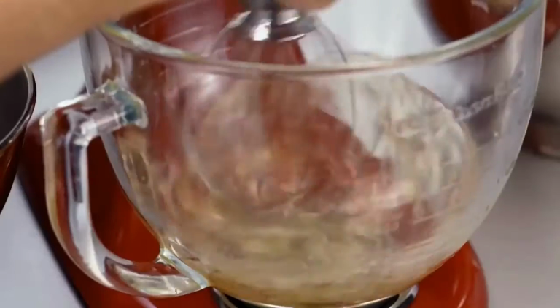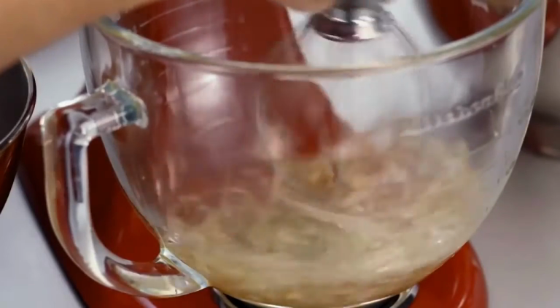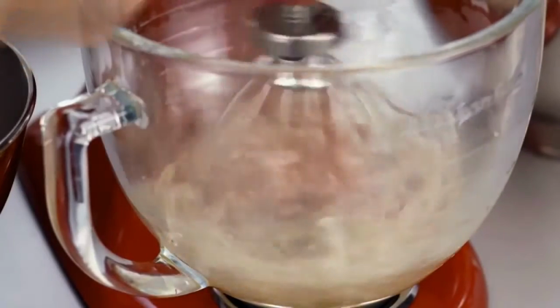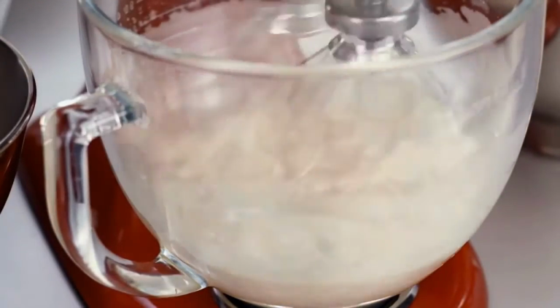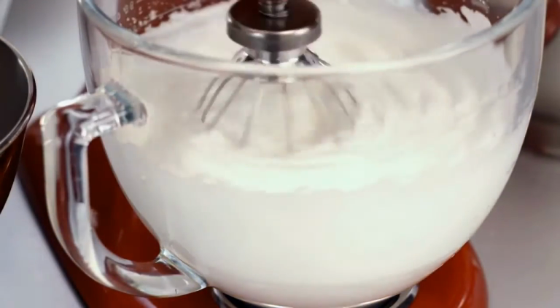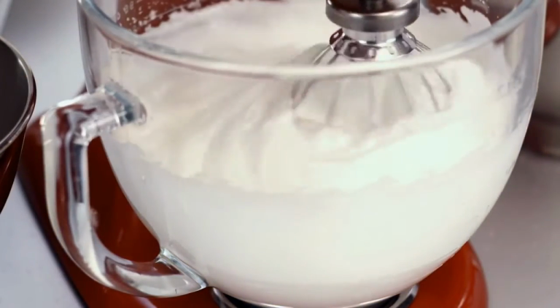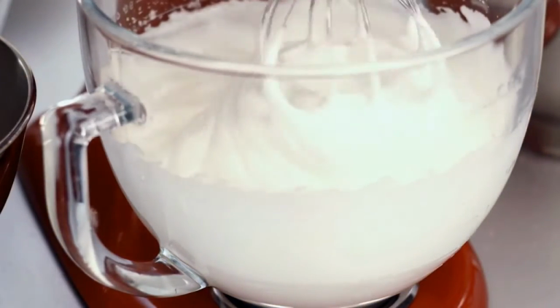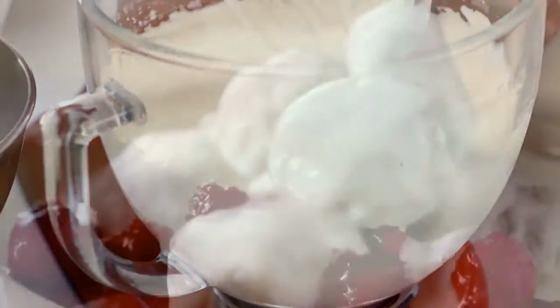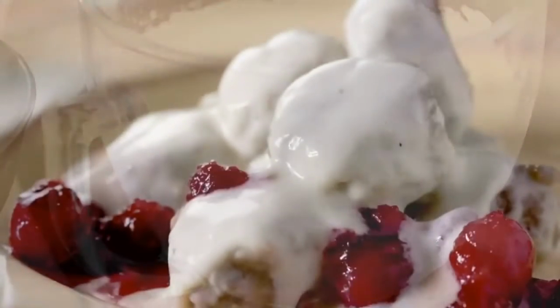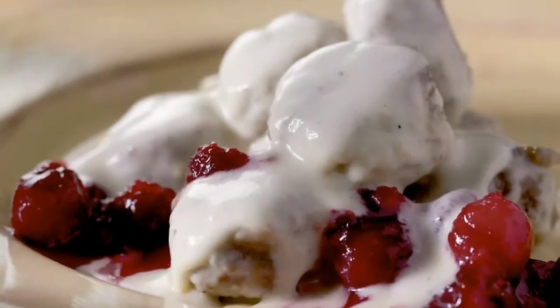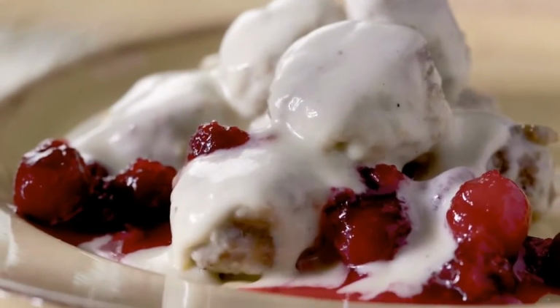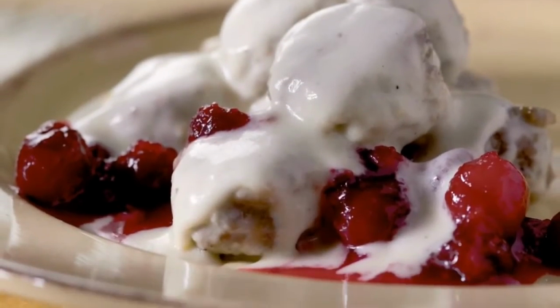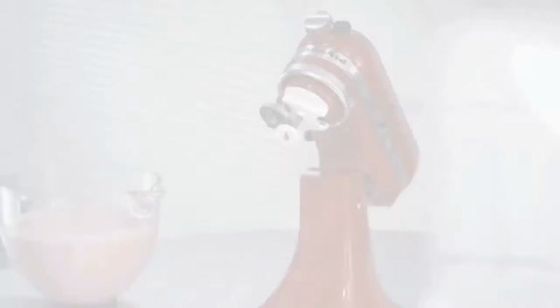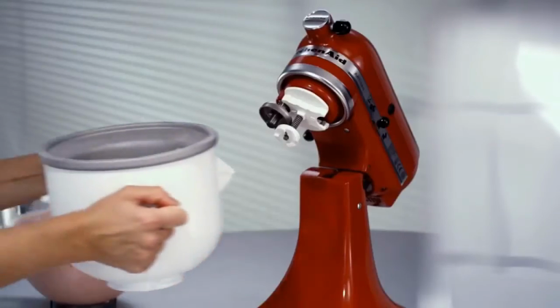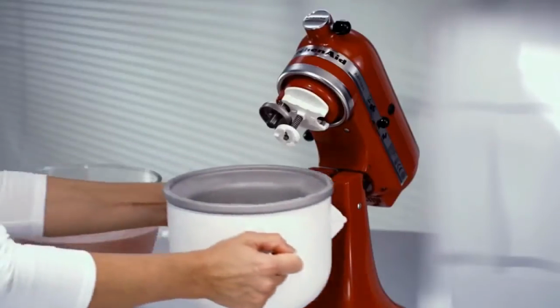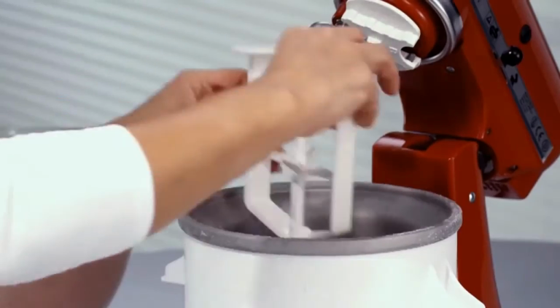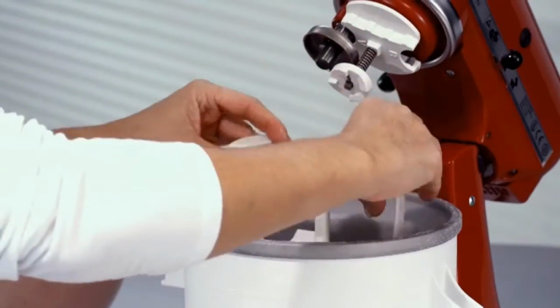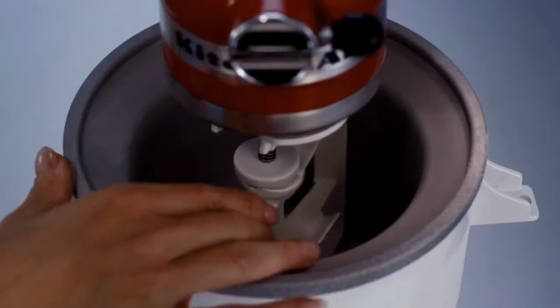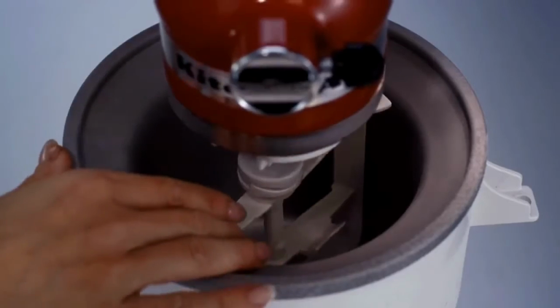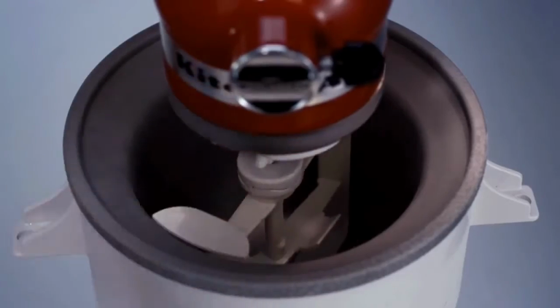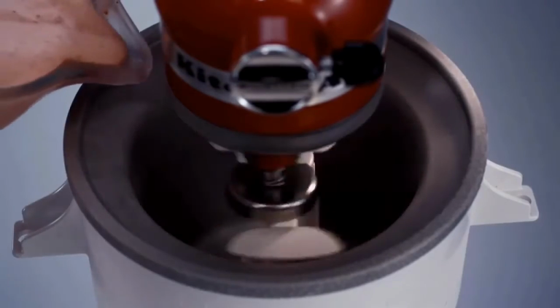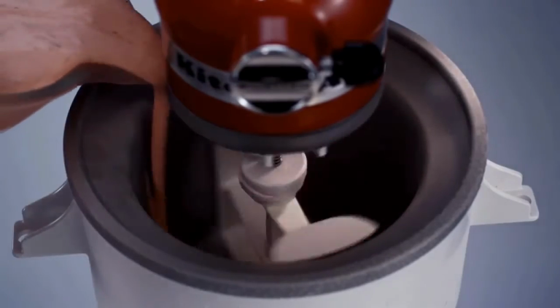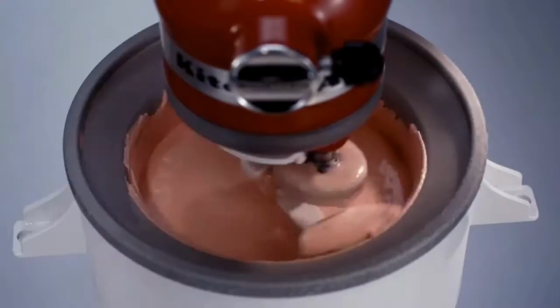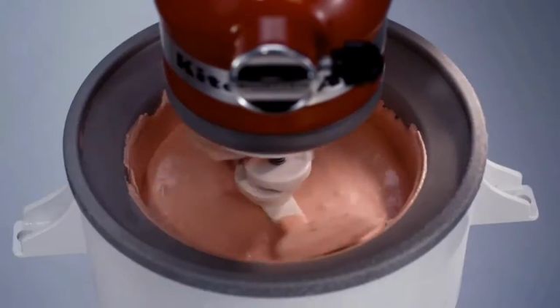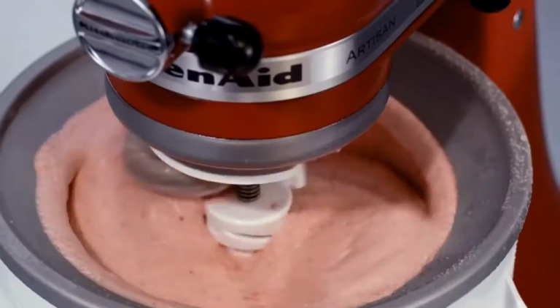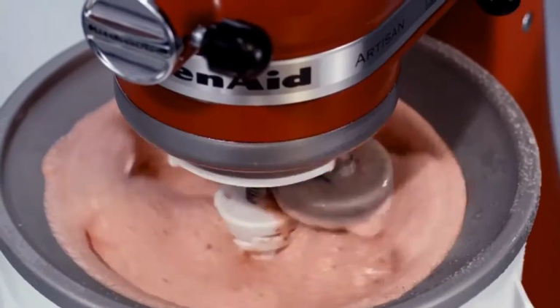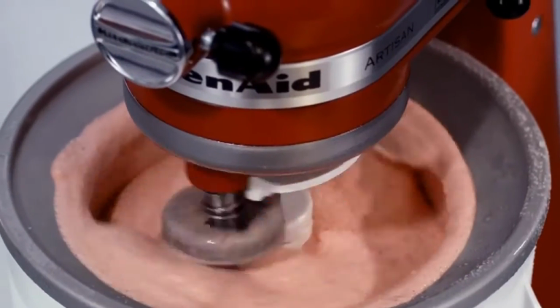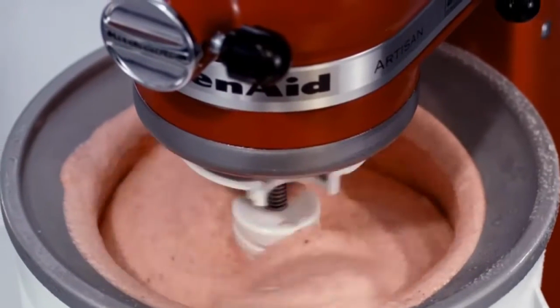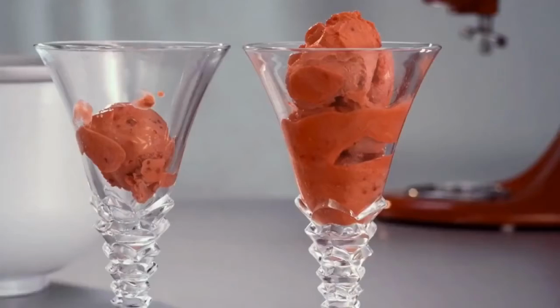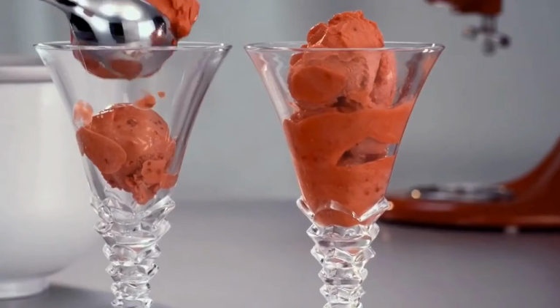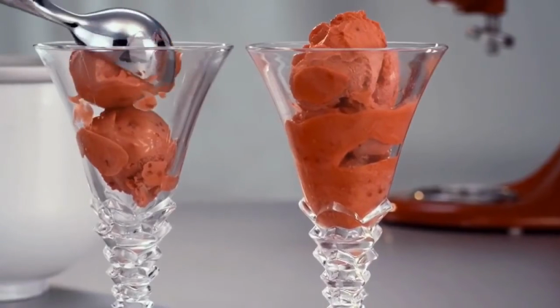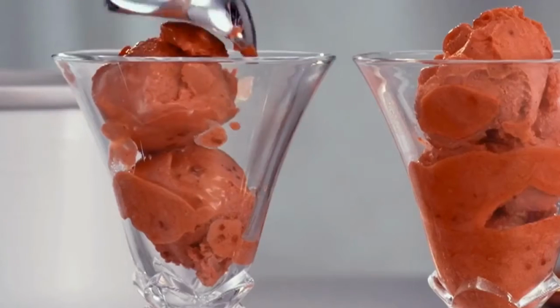With additional accessories such as our selection of bowls or the Artisan ice cream maker, you can really expand your cooking abilities and whip up special food for celebrations simply by changing accessories.